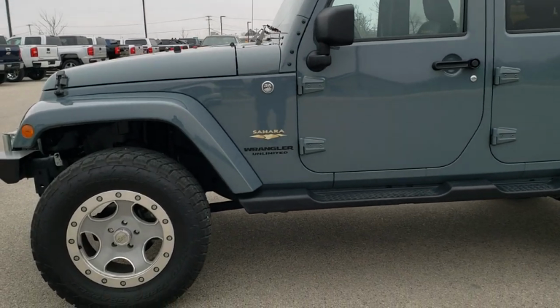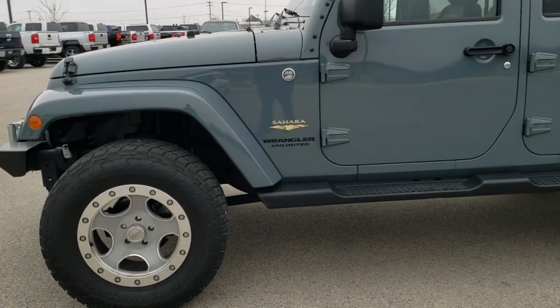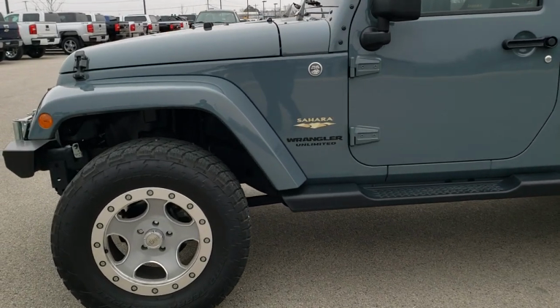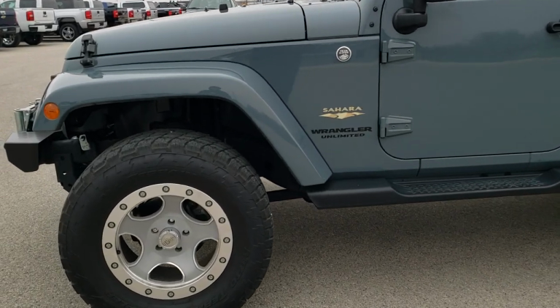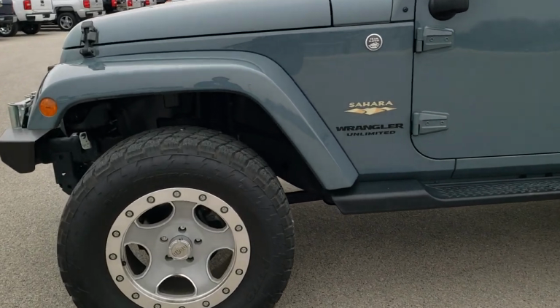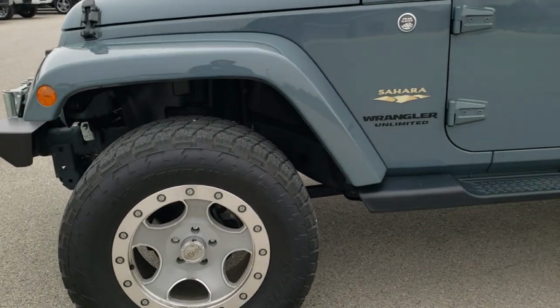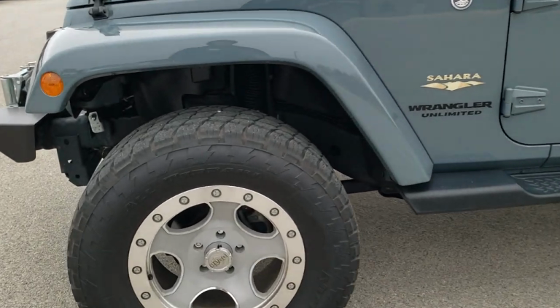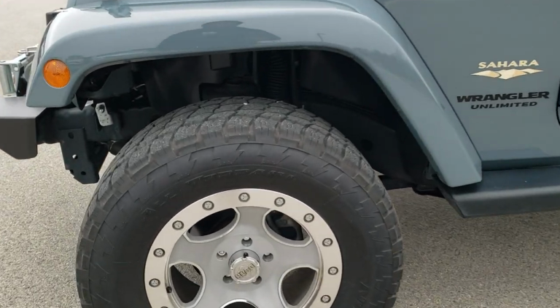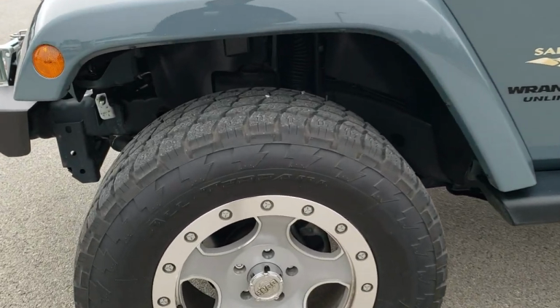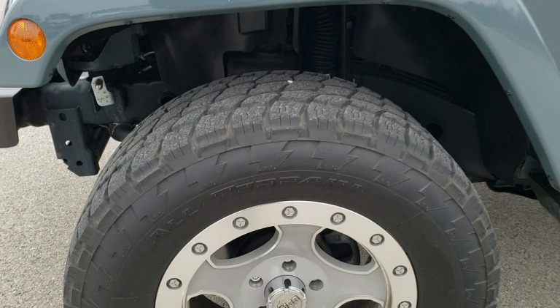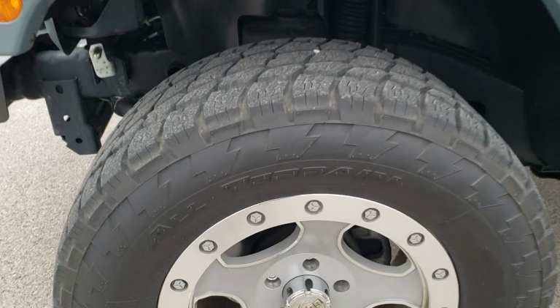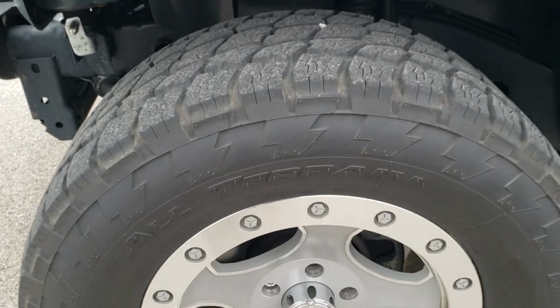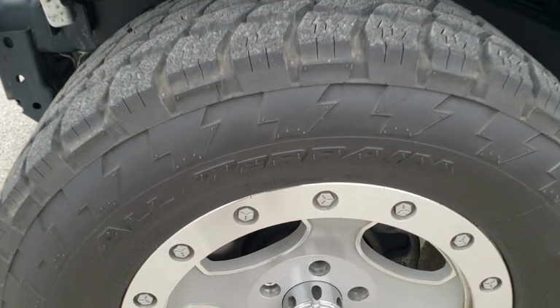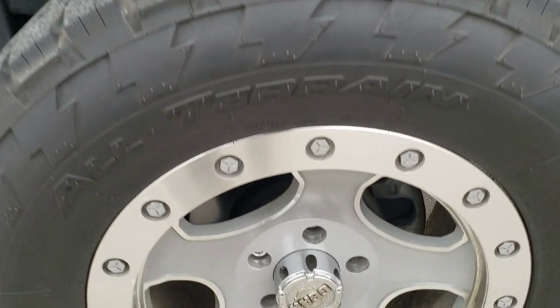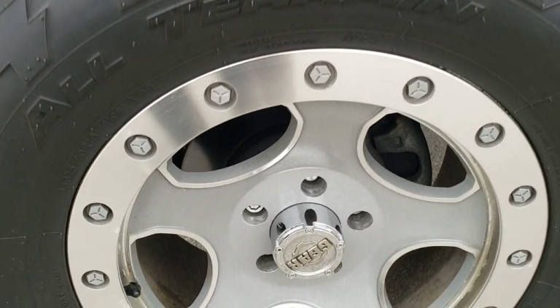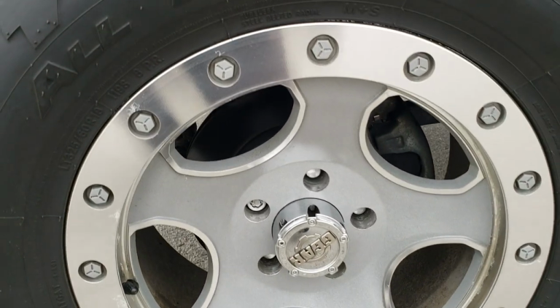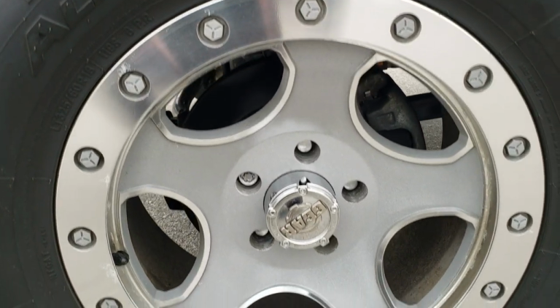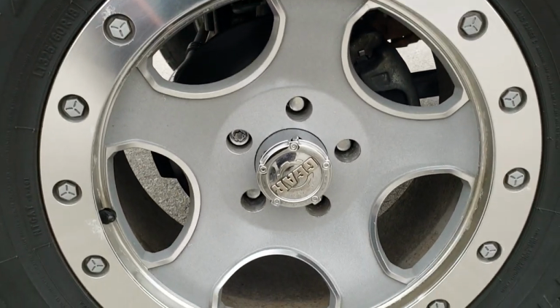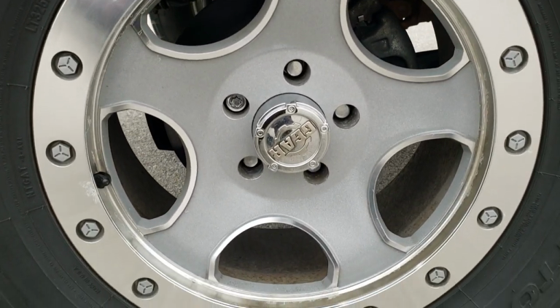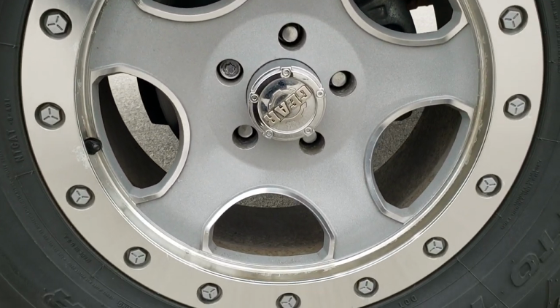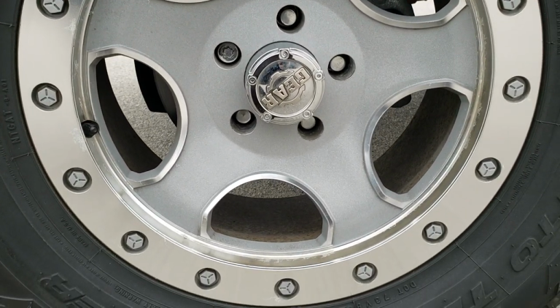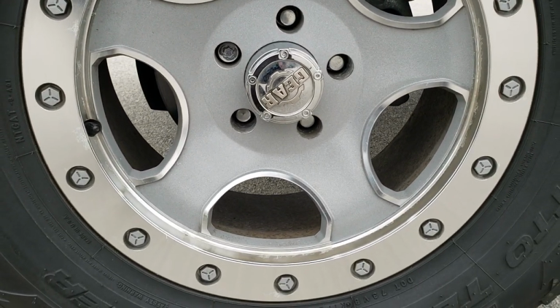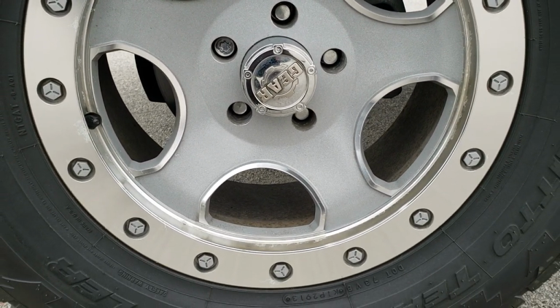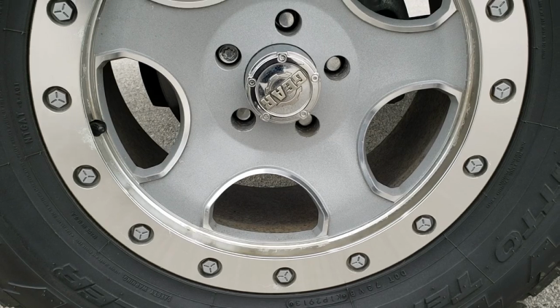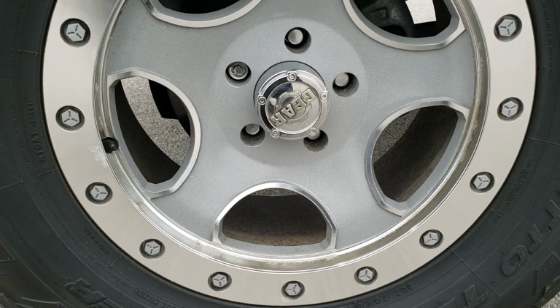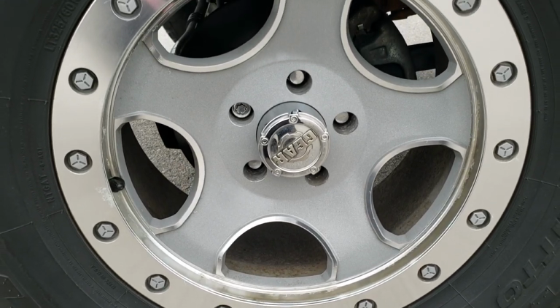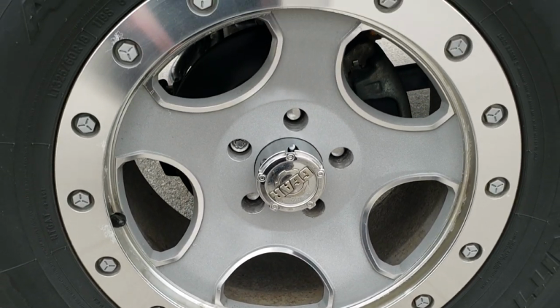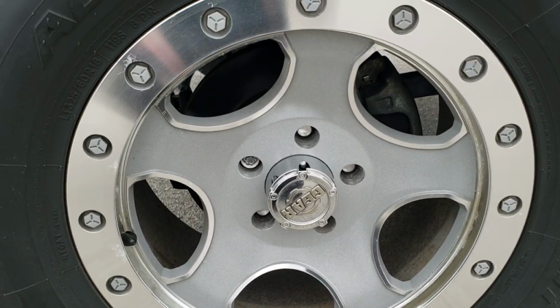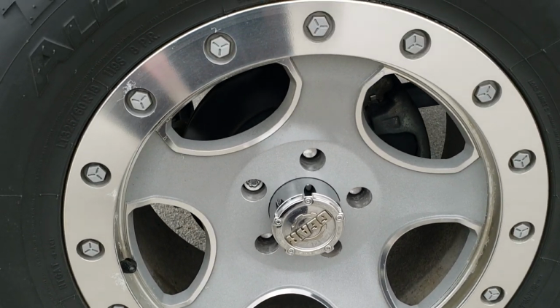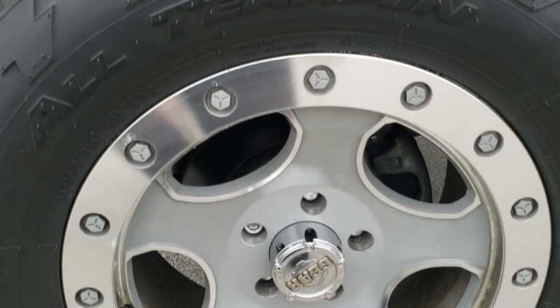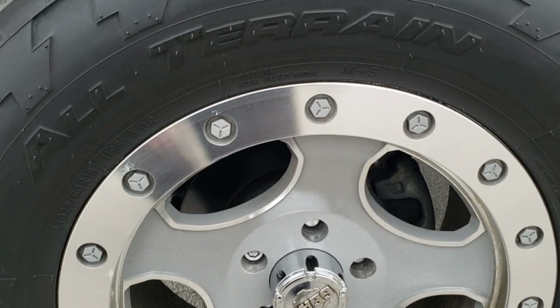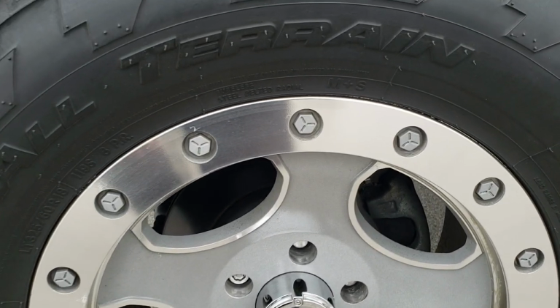If you want to check out all the photos on this Jeep, in the upper right-hand part of your screen there is a link right to our website where you can apply for financing, get pre-approved, see a payment quote, and see all the photos.